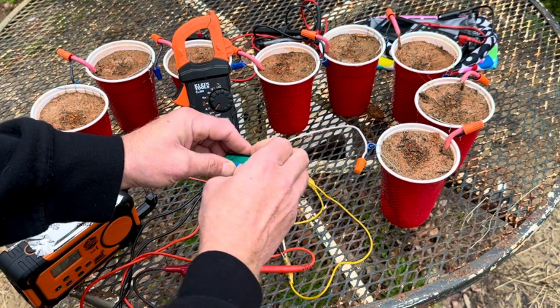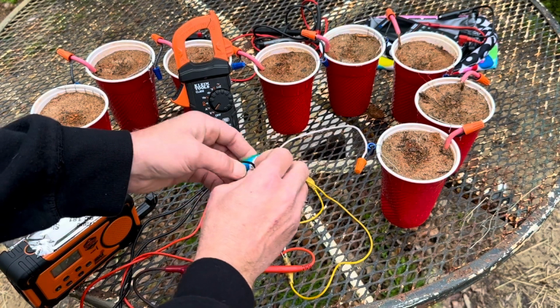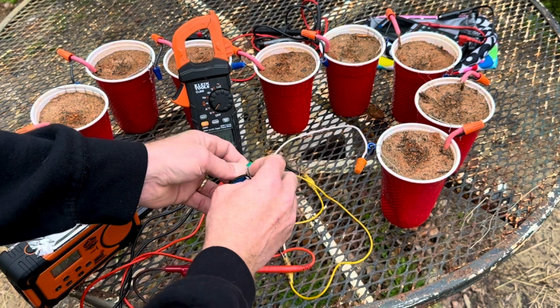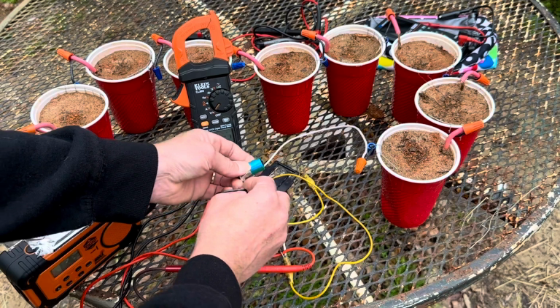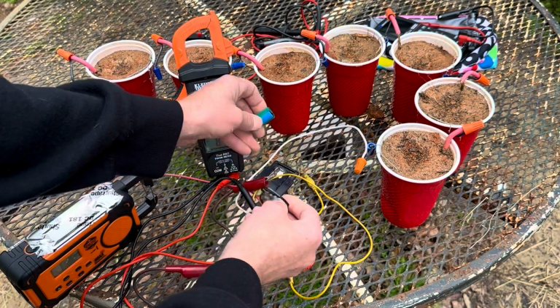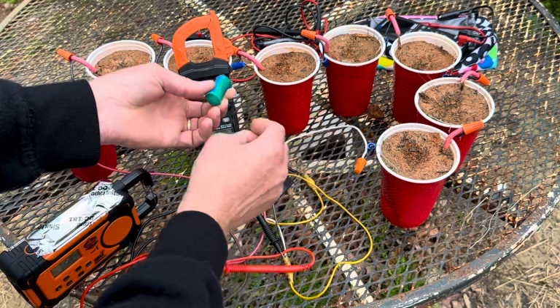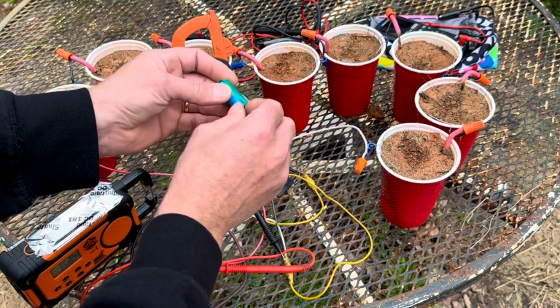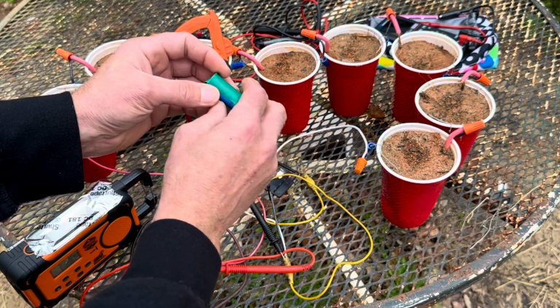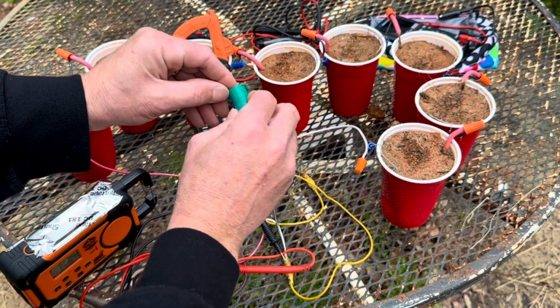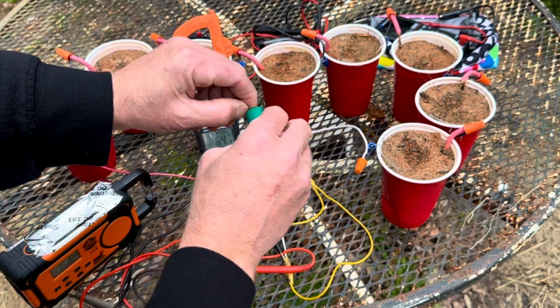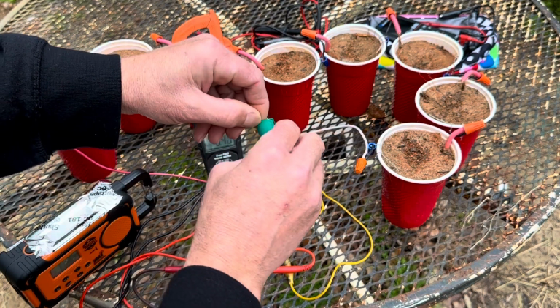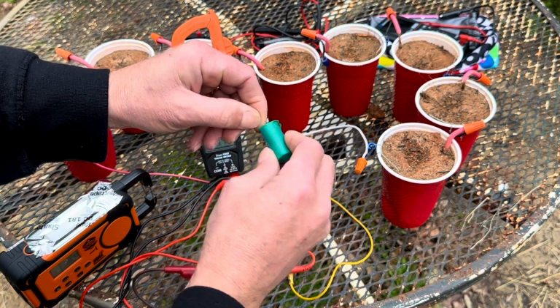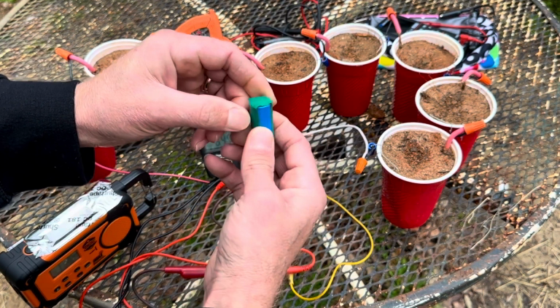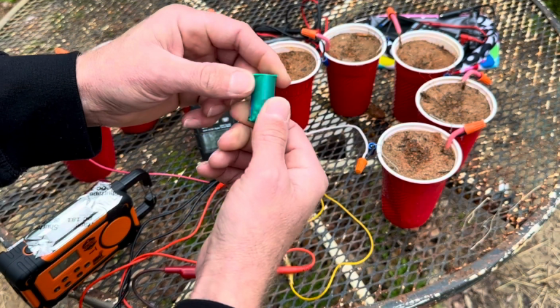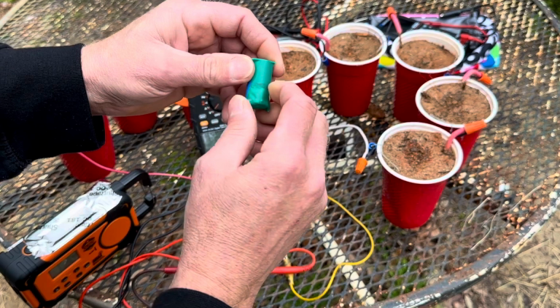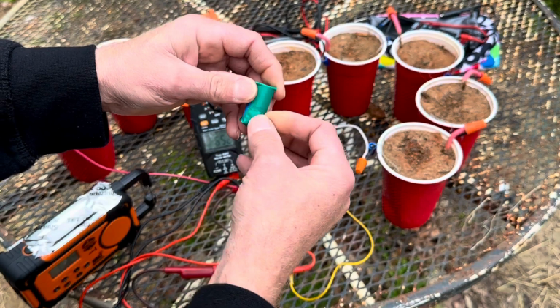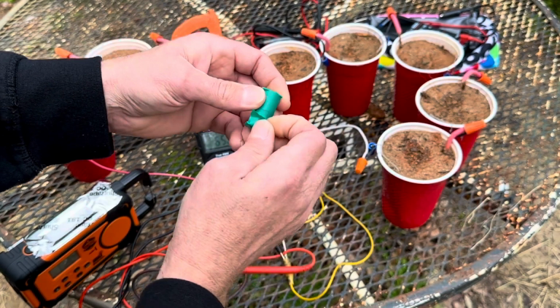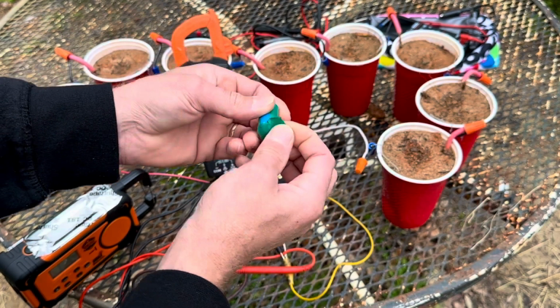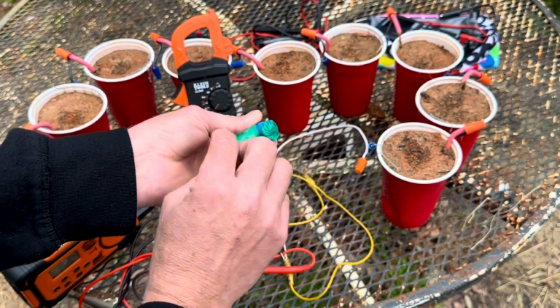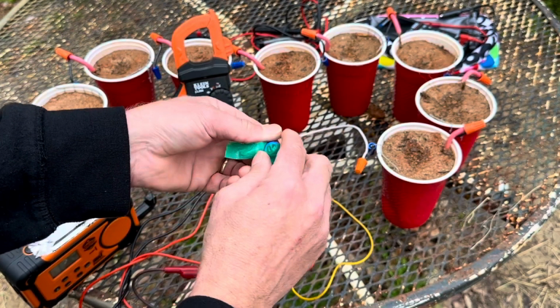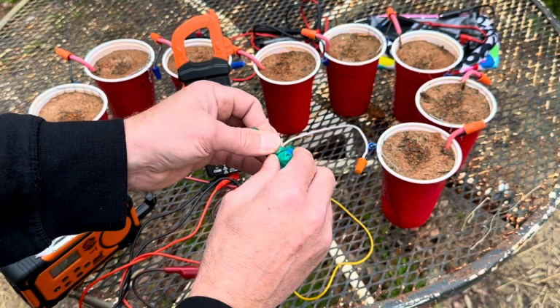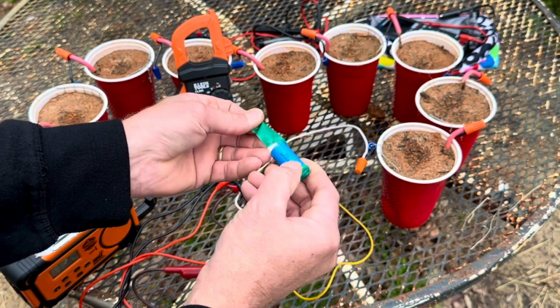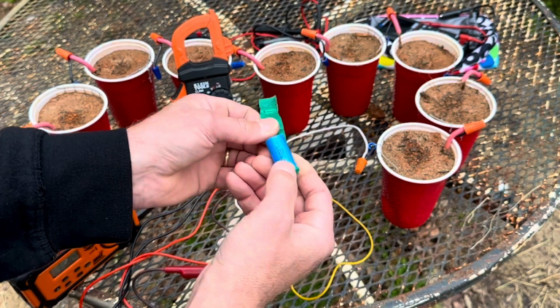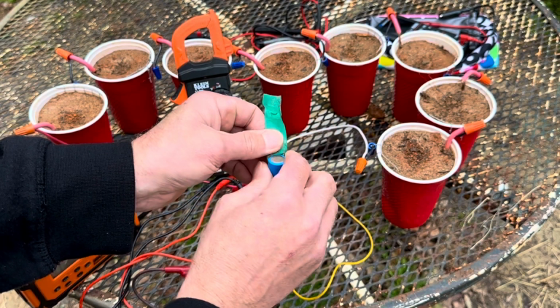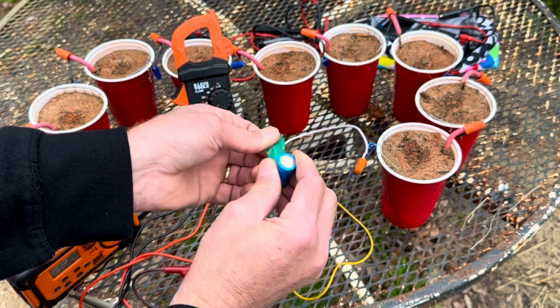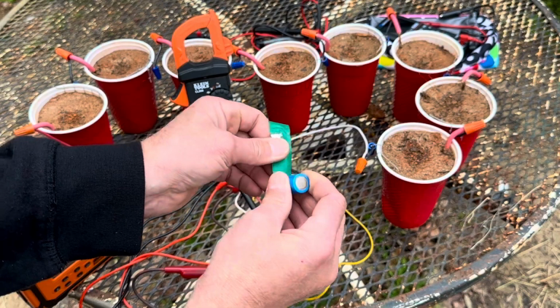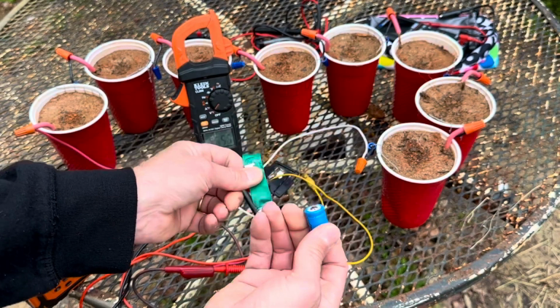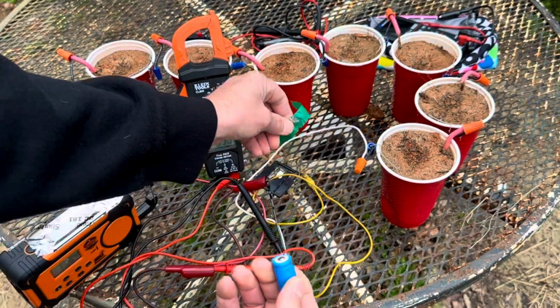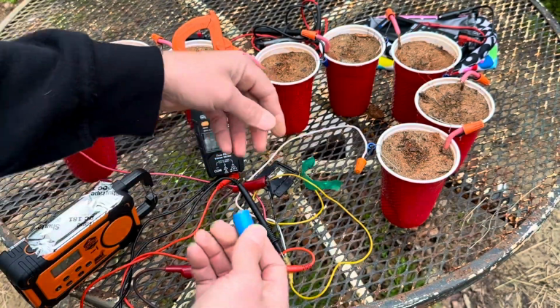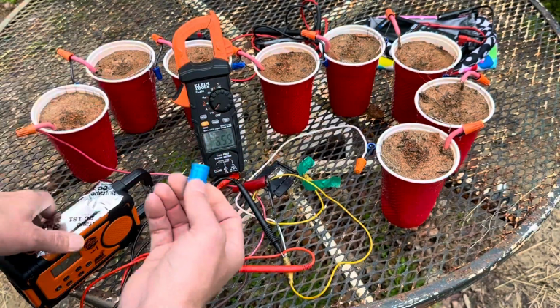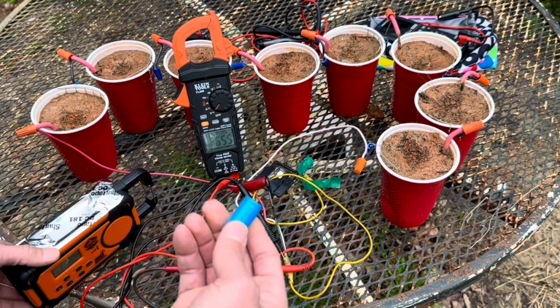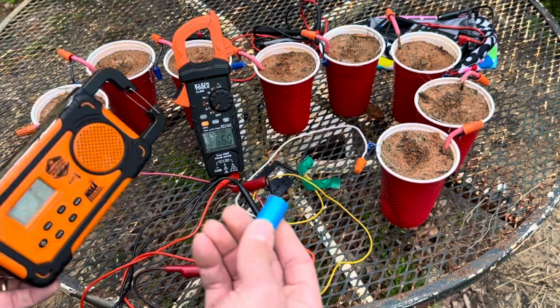Just a zip tie and some tape and tinfoil, stuff like that. Not too expensive to make this. You can just have some fun with it — that's why I'm showing you this. You can kind of play around and get some ideas of how batteries and energy and things like that work.